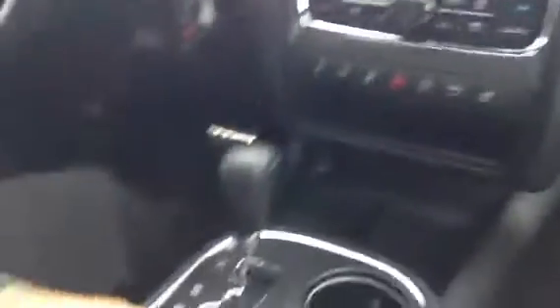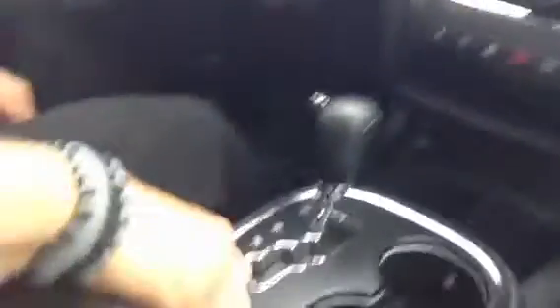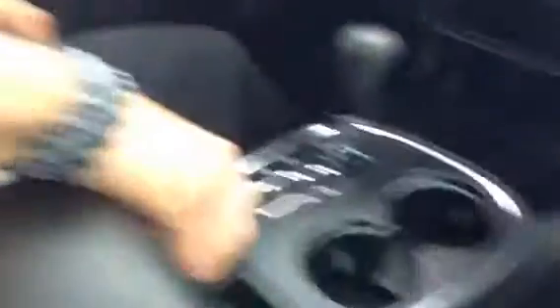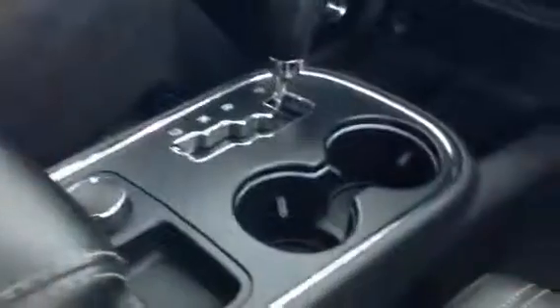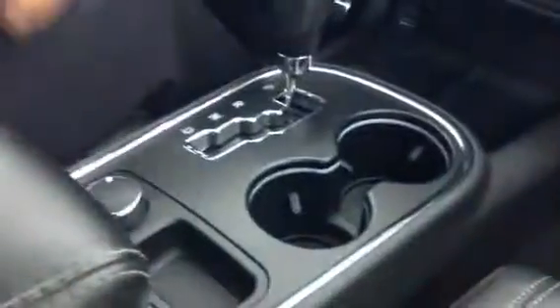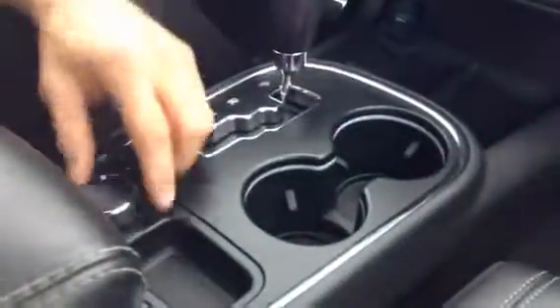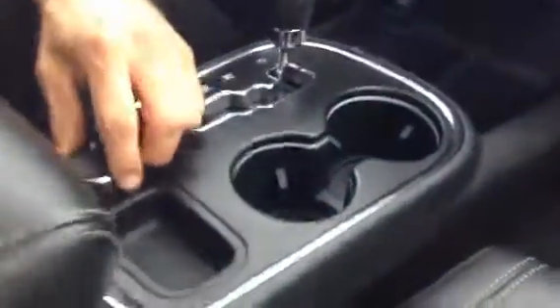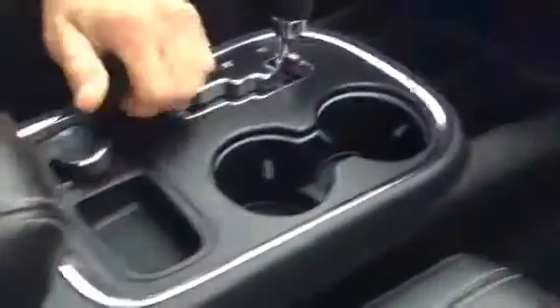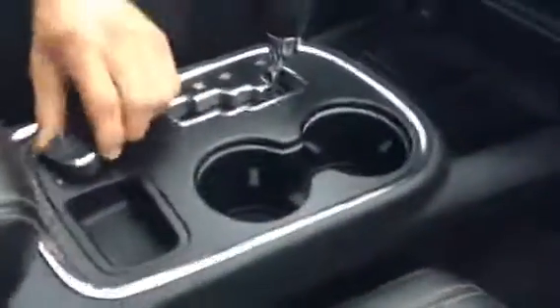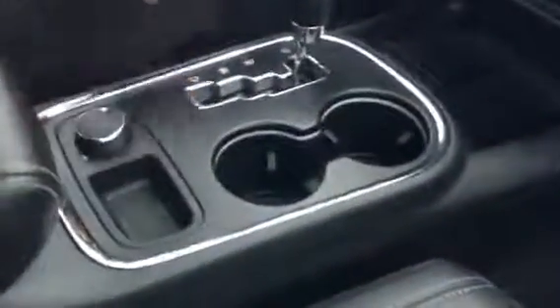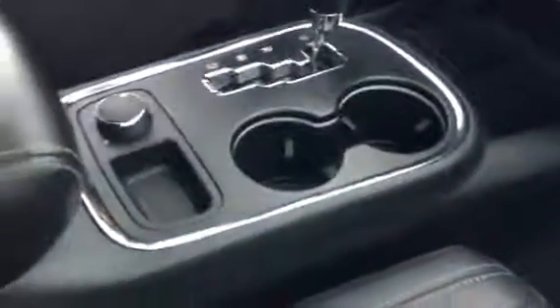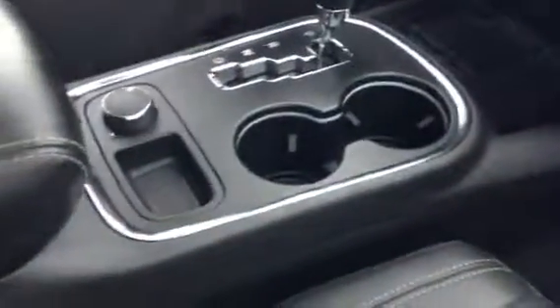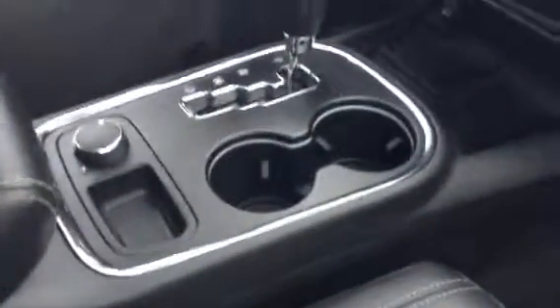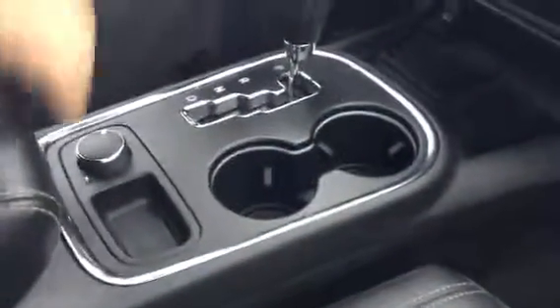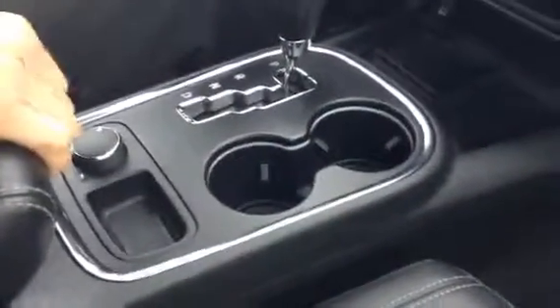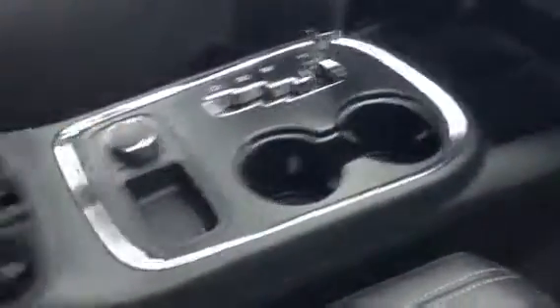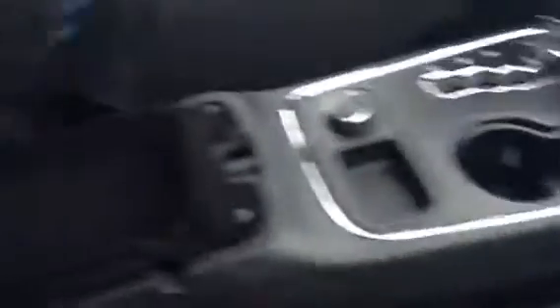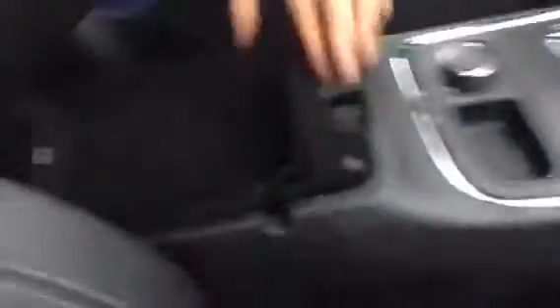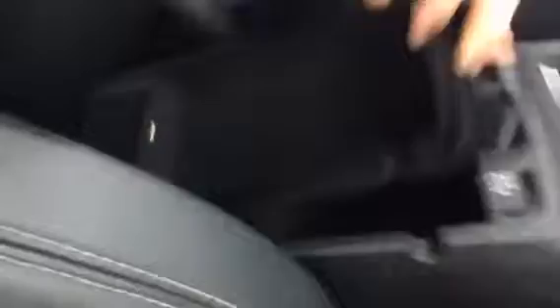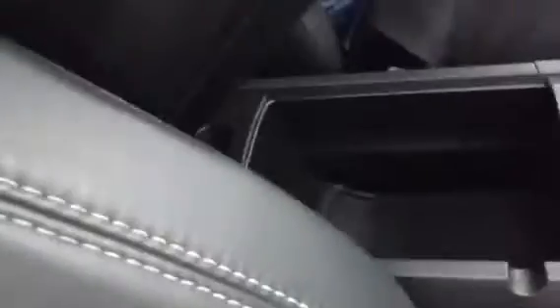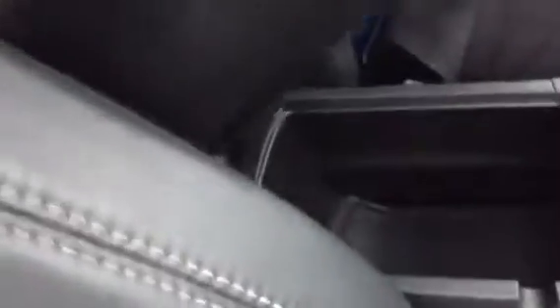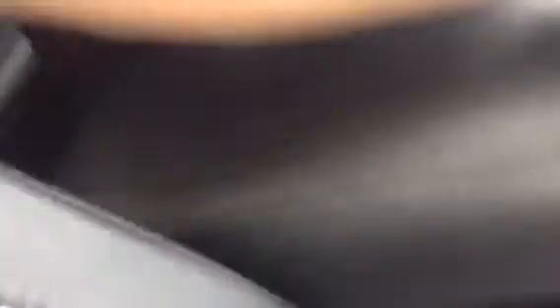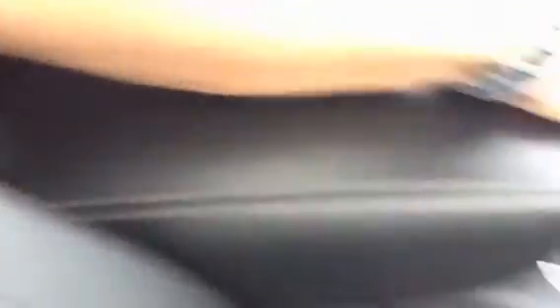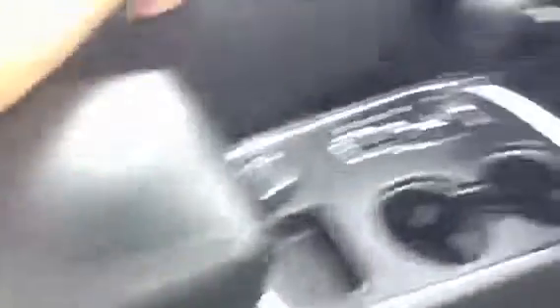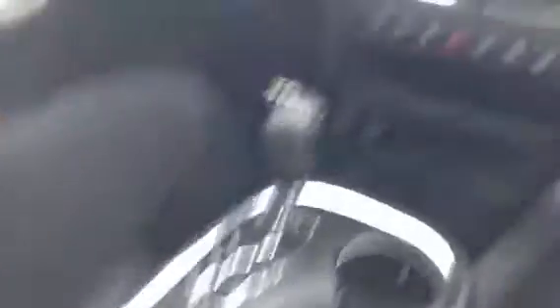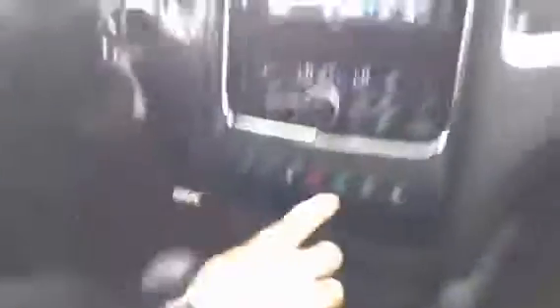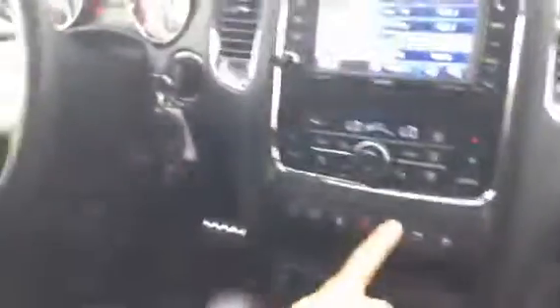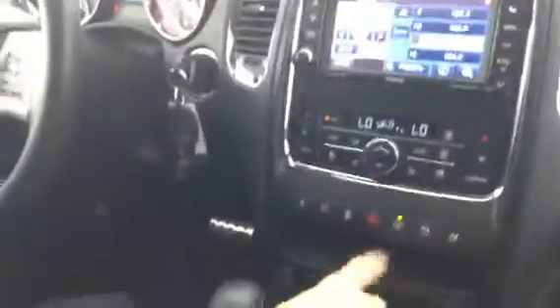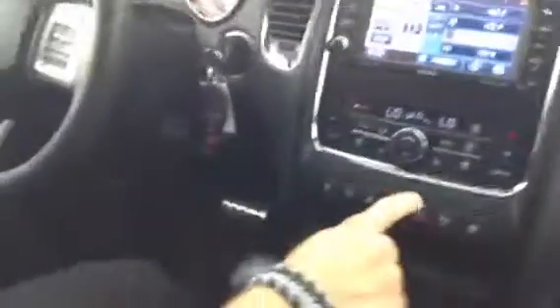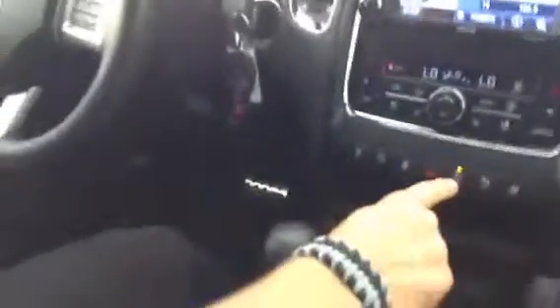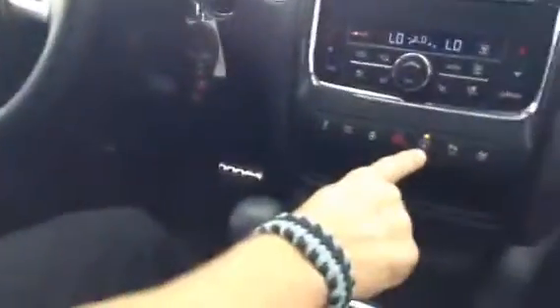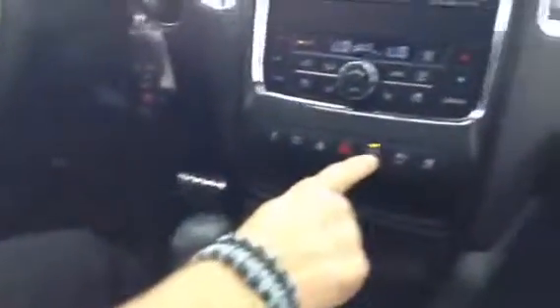Automatic transmission. You have your auto and low range lock. Lots of room in your glovebox. You even have a 110 volt plug.